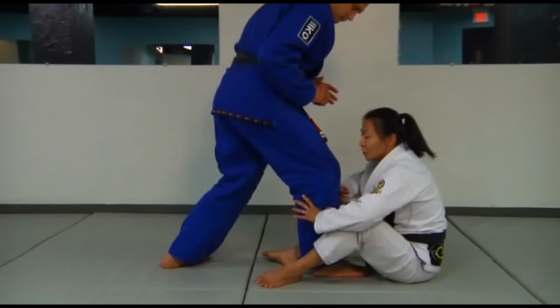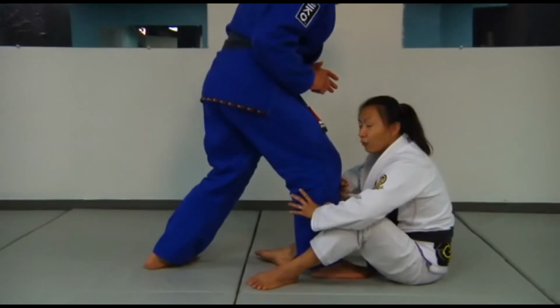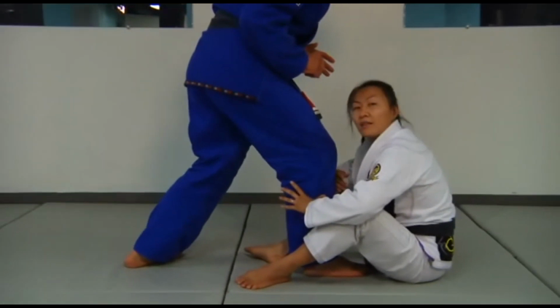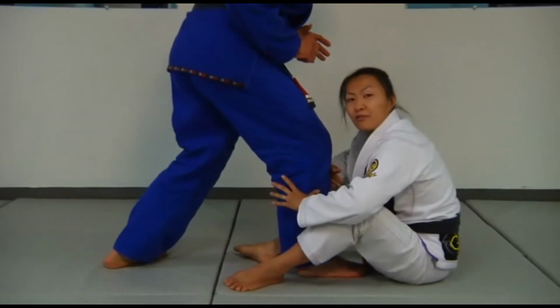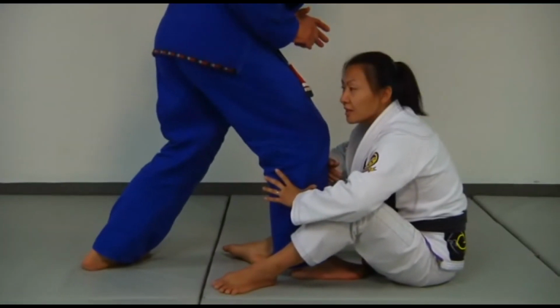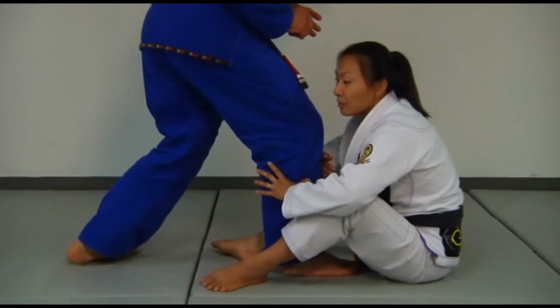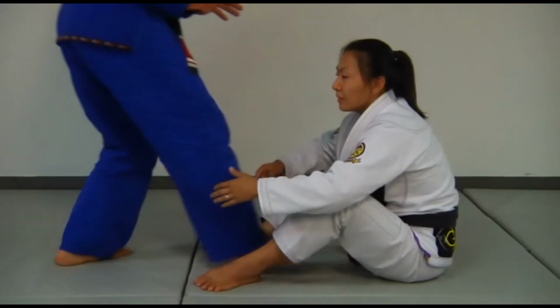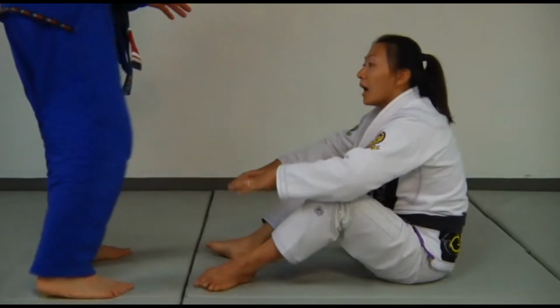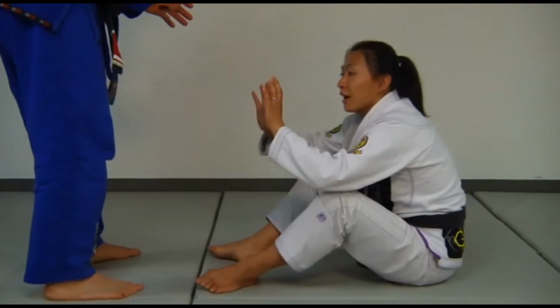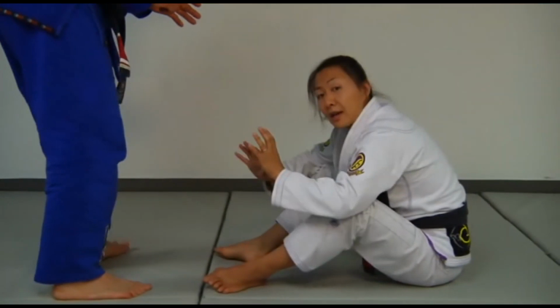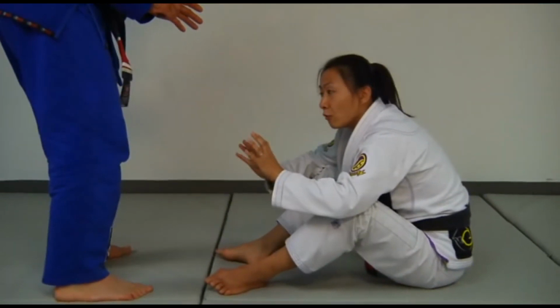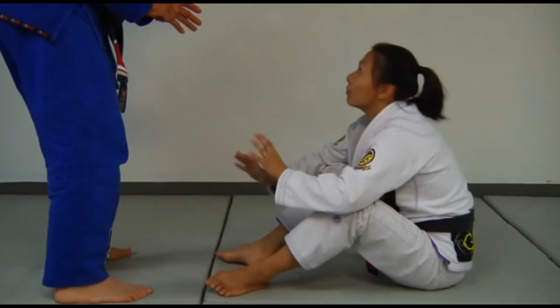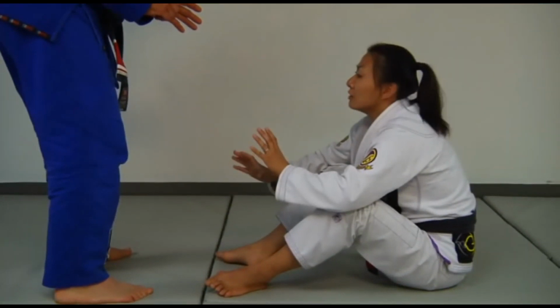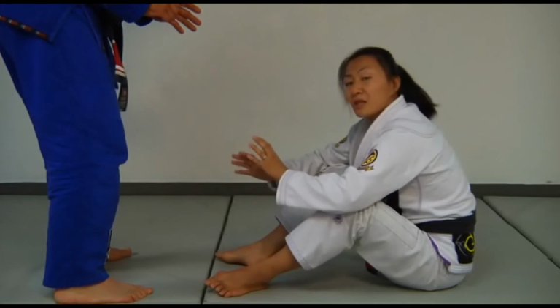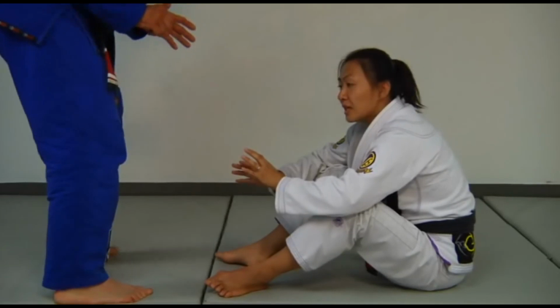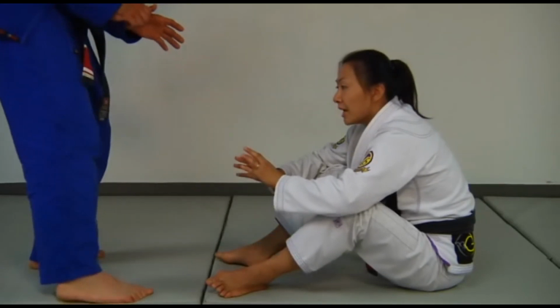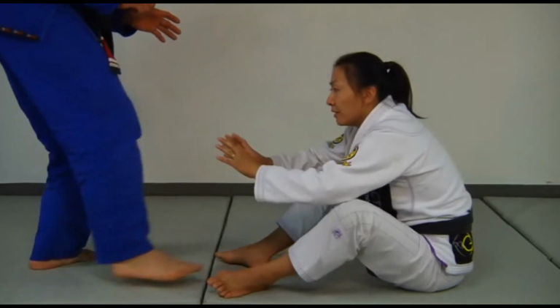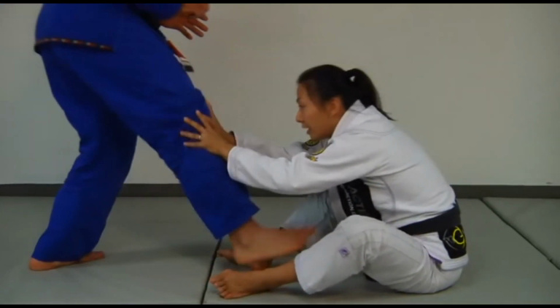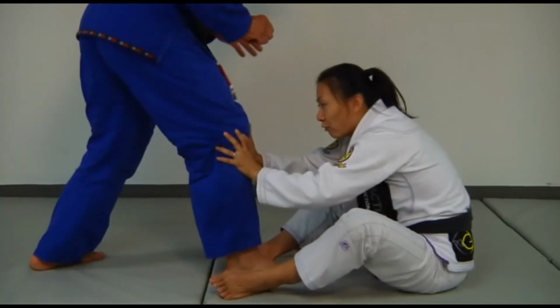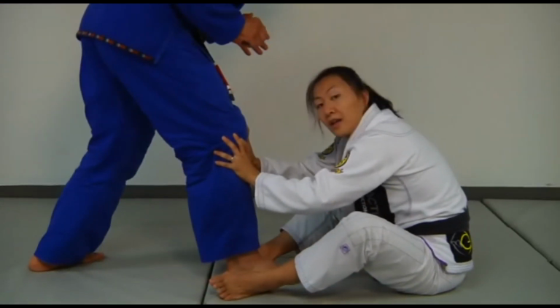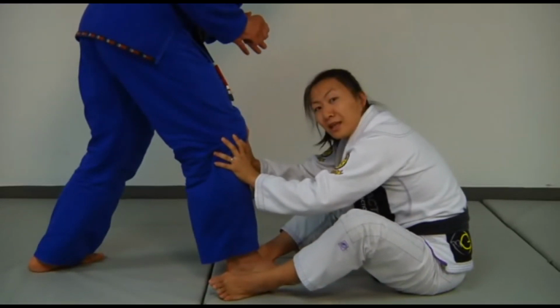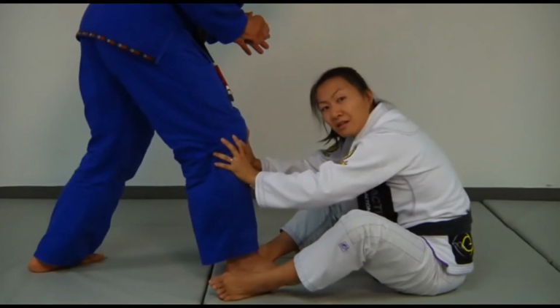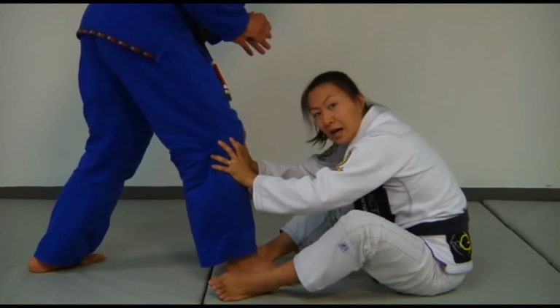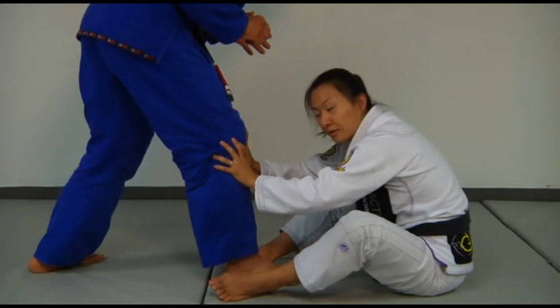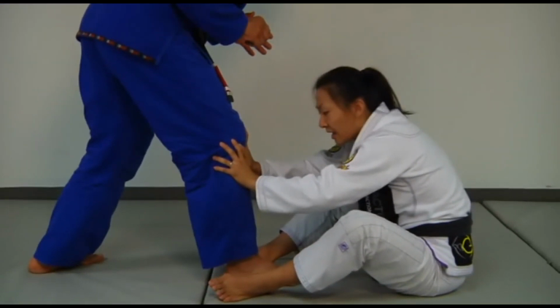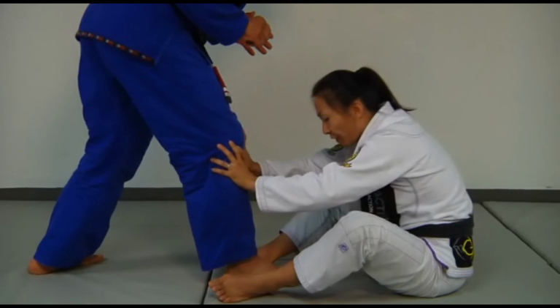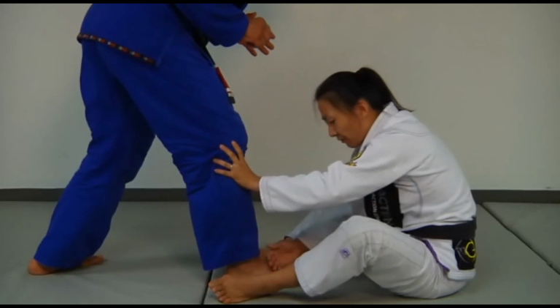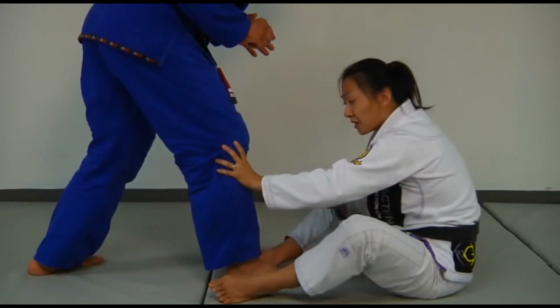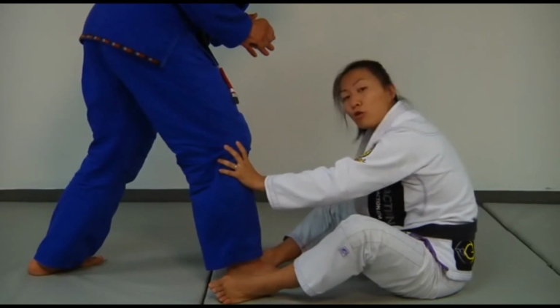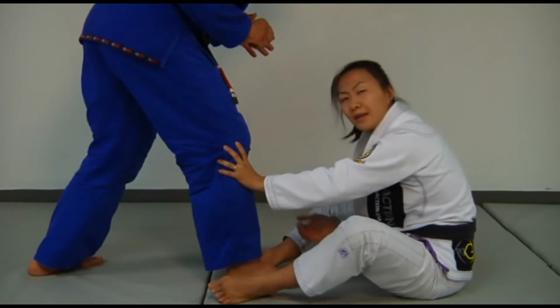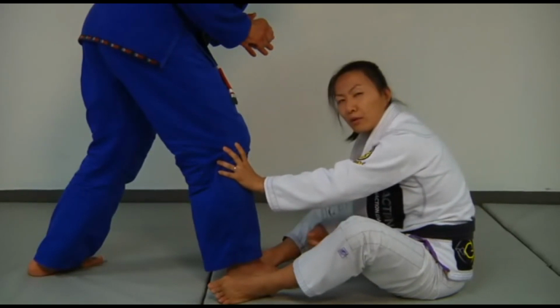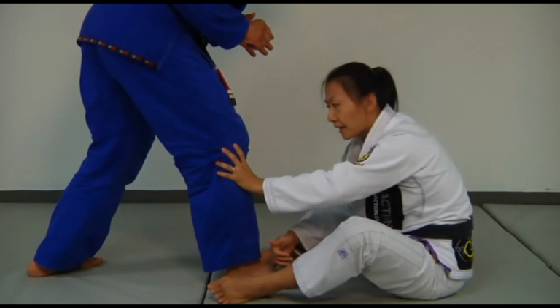Before I let Stefan get this deep, I want to have my hands out ready to block. When Stefan takes a step, I've already got his knee stopped. This prevents him from getting so close that I can't really get in.